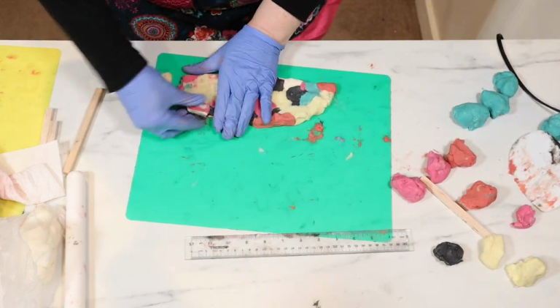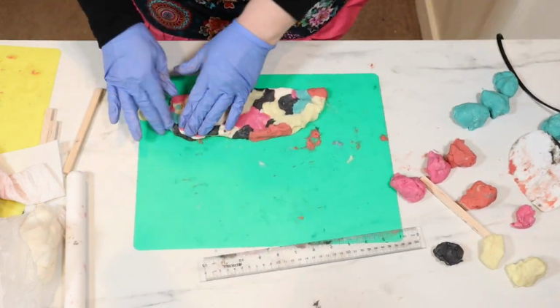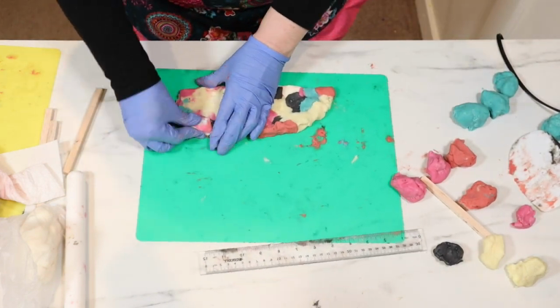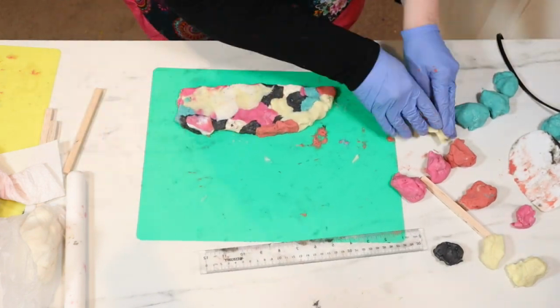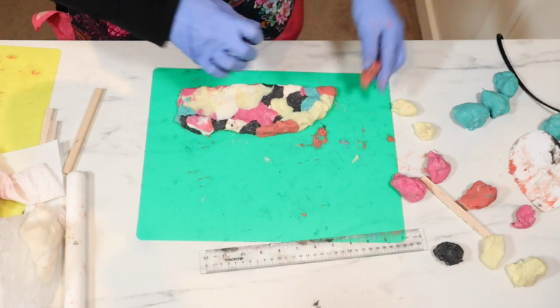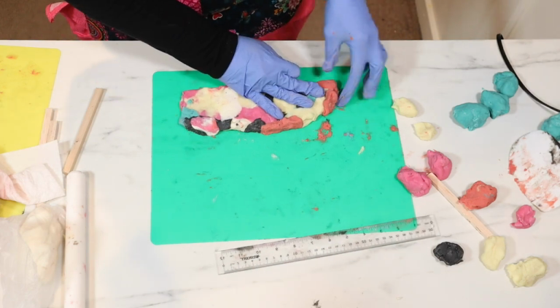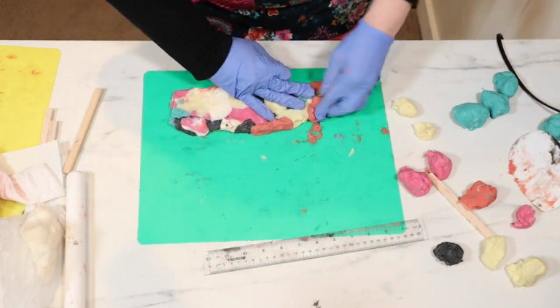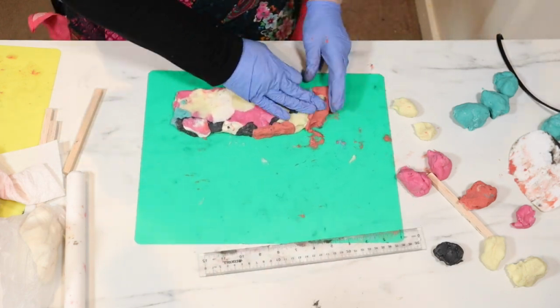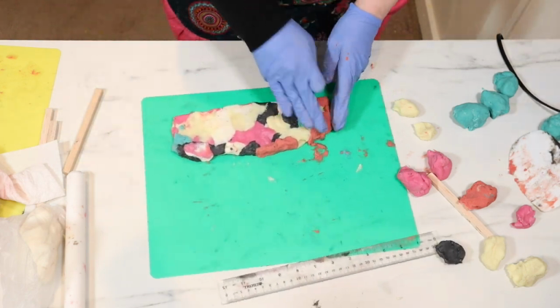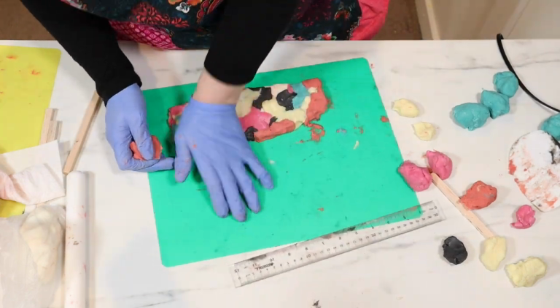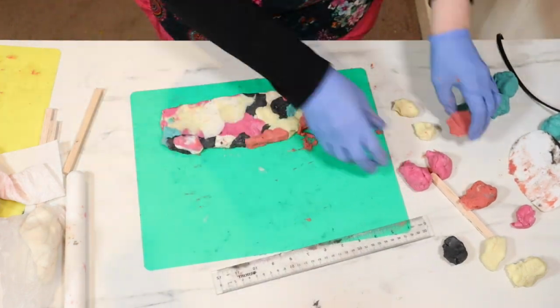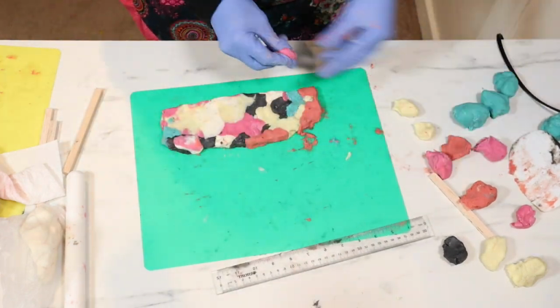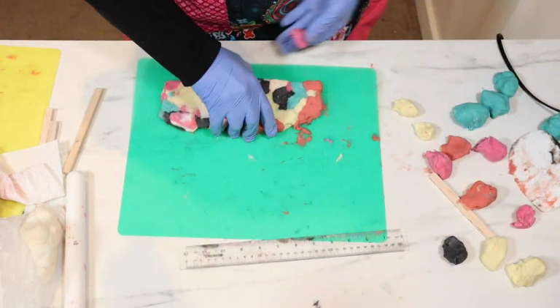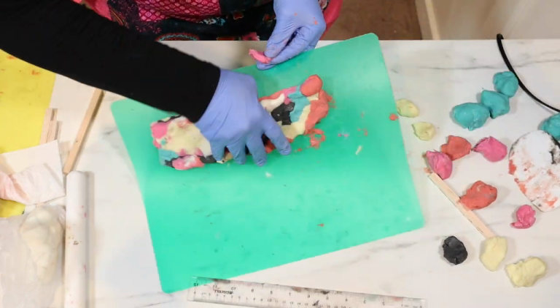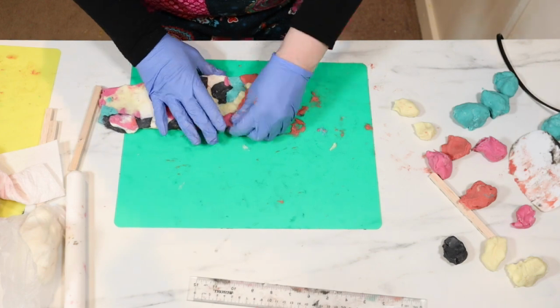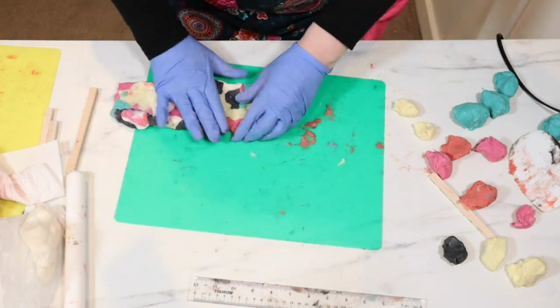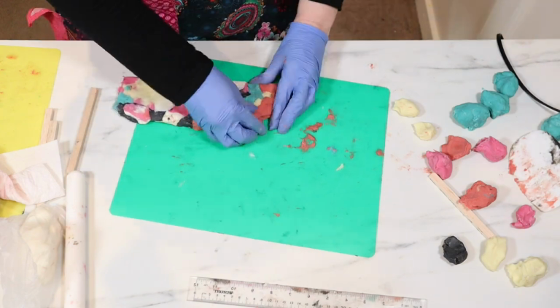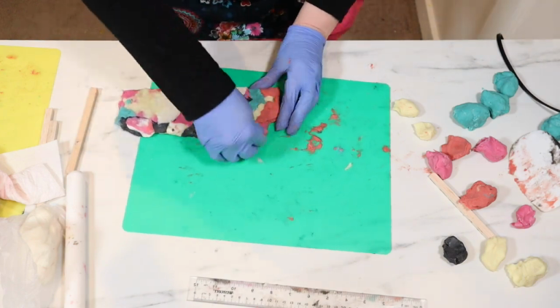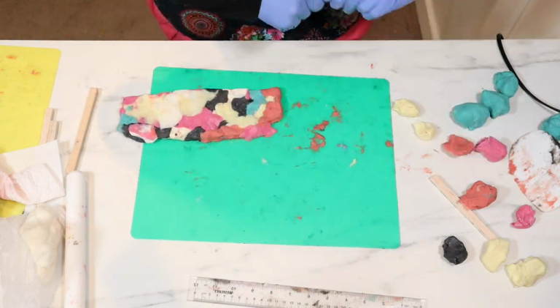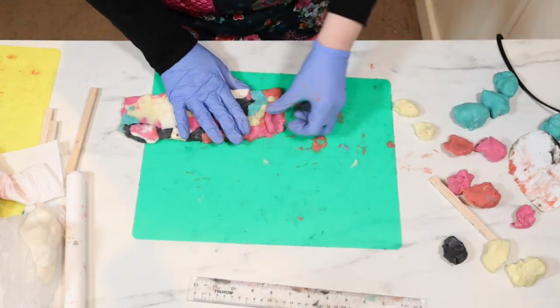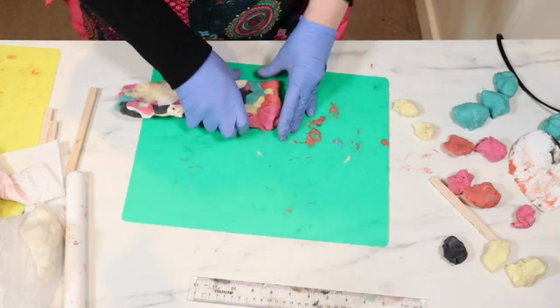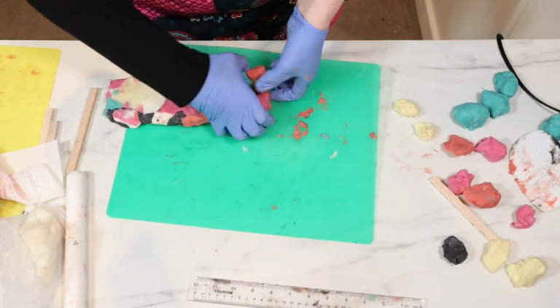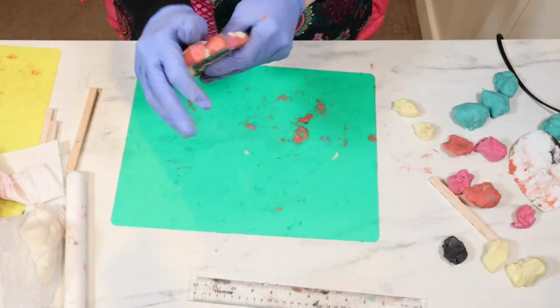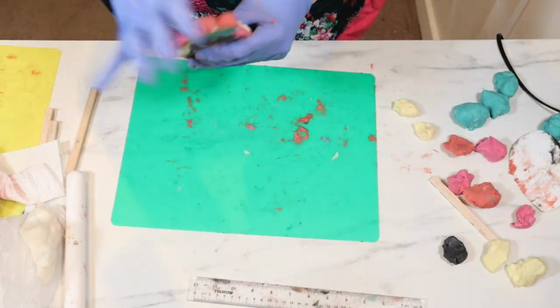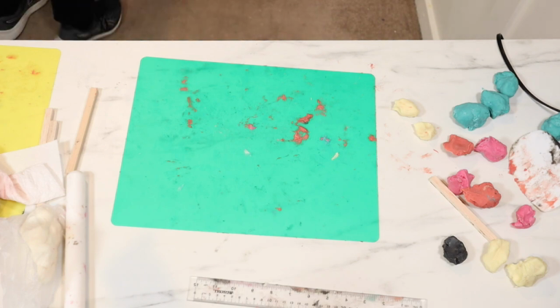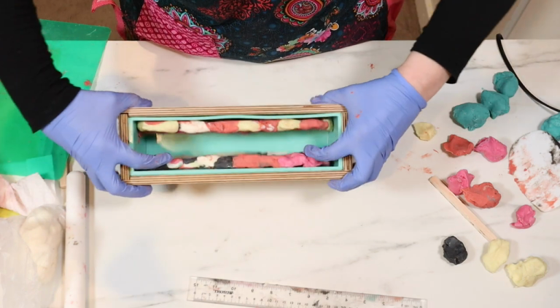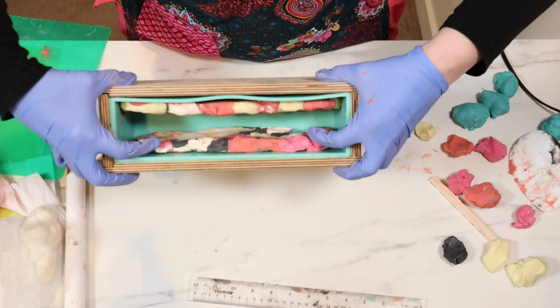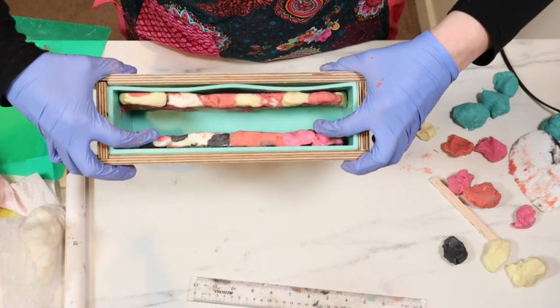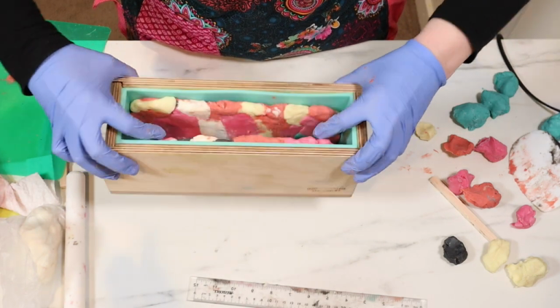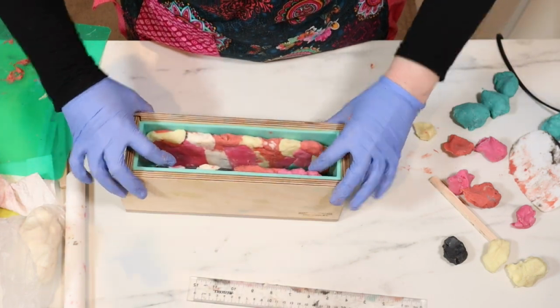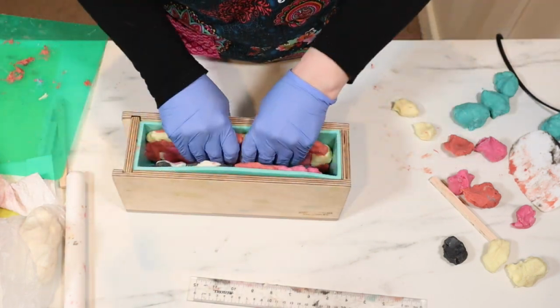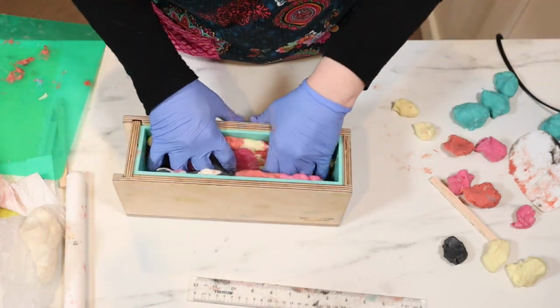This one needed quite a bit more along the top edge to square it off a bit. And there we go — it is now in the mold.